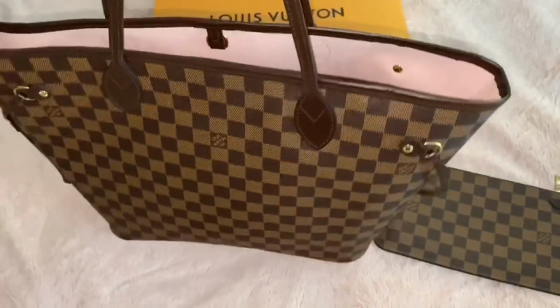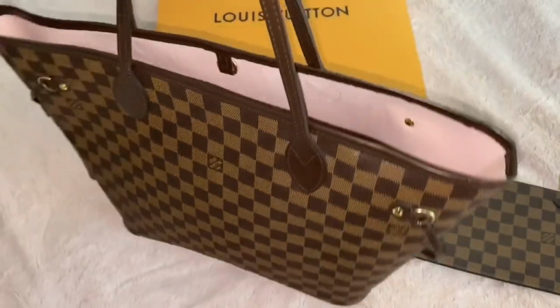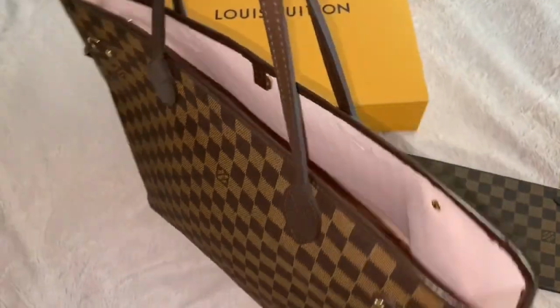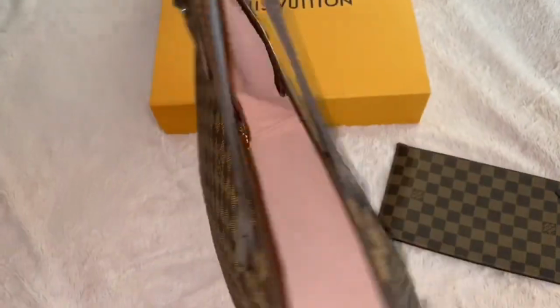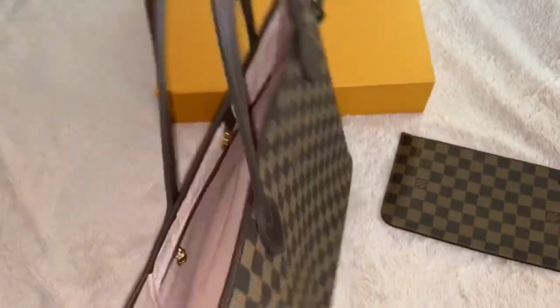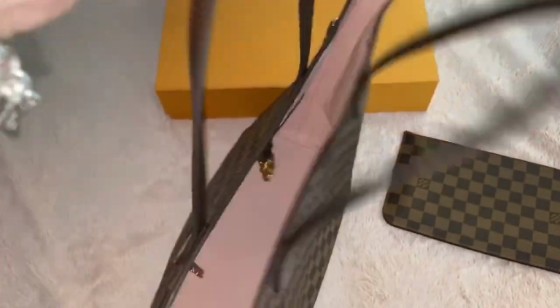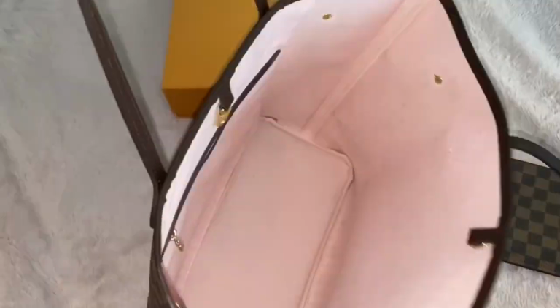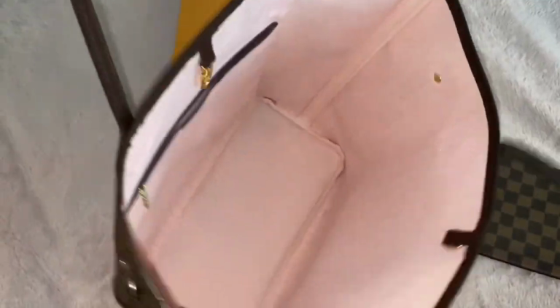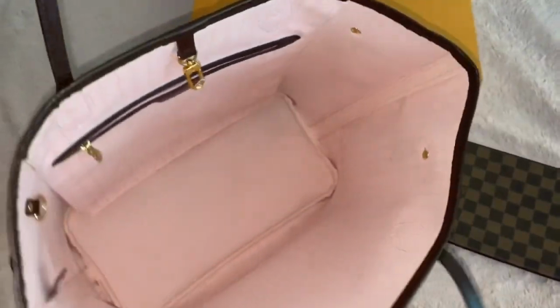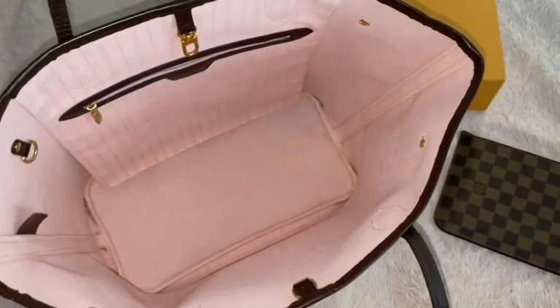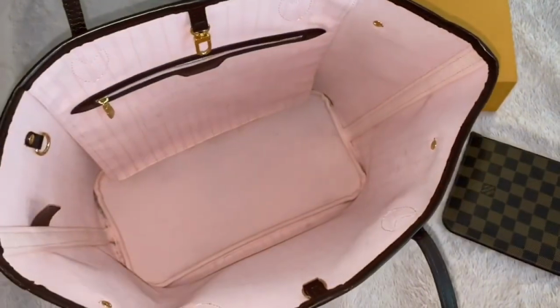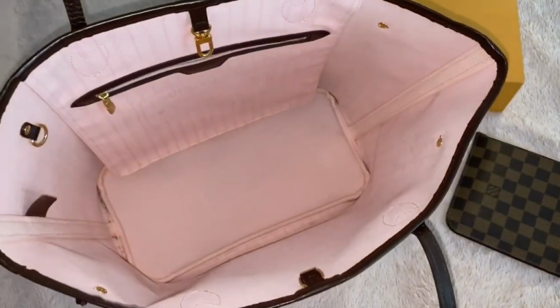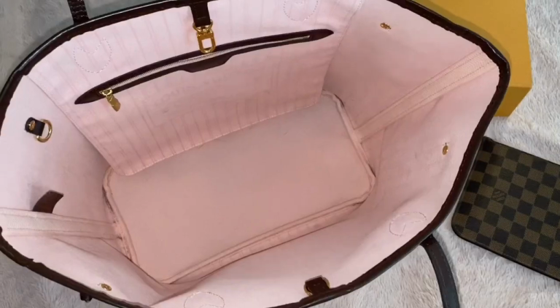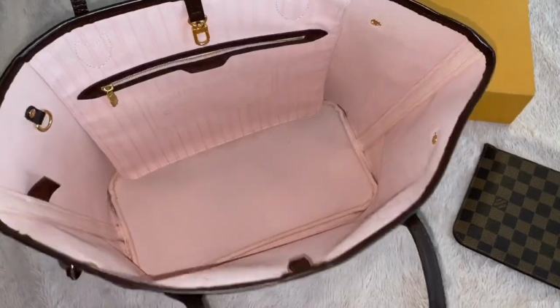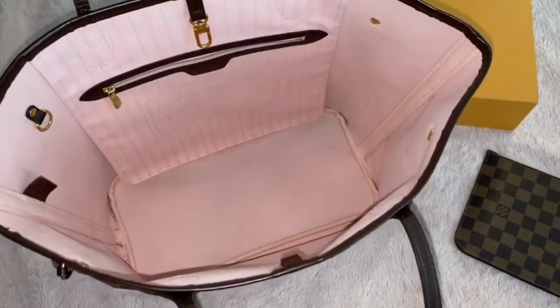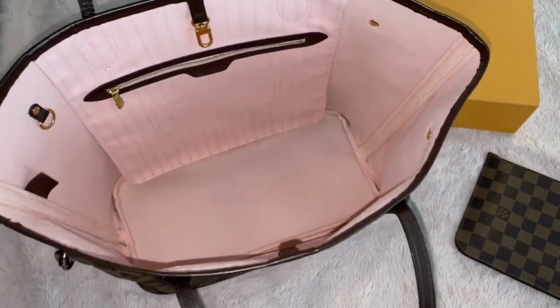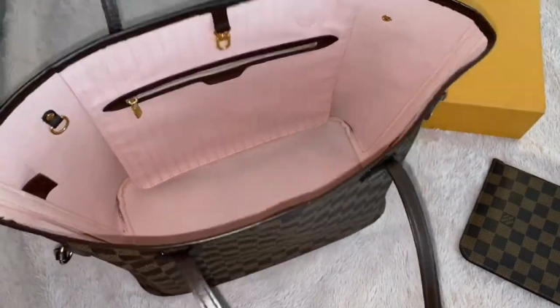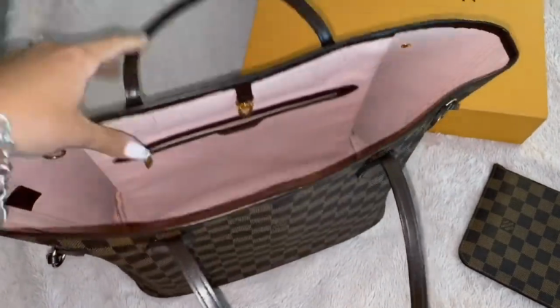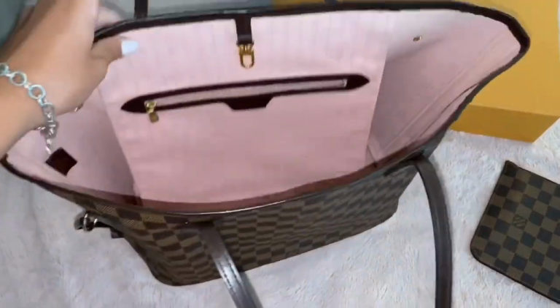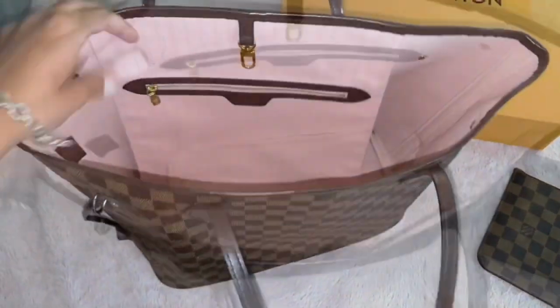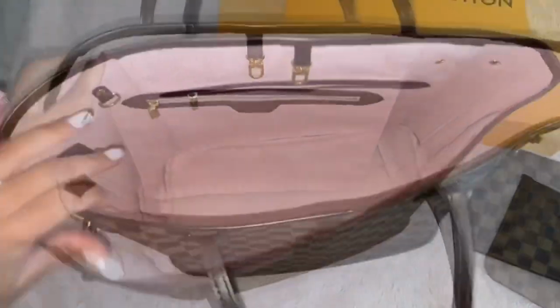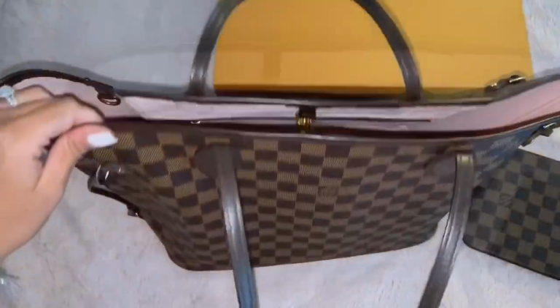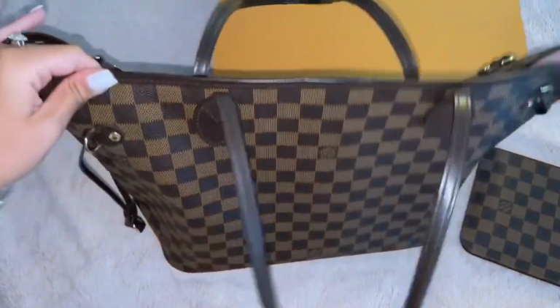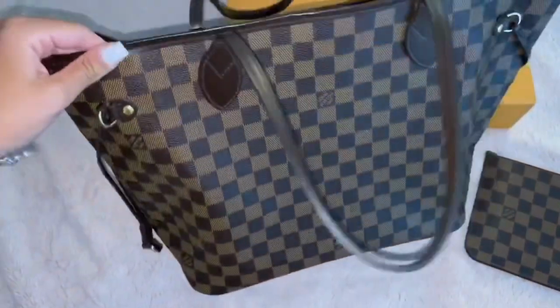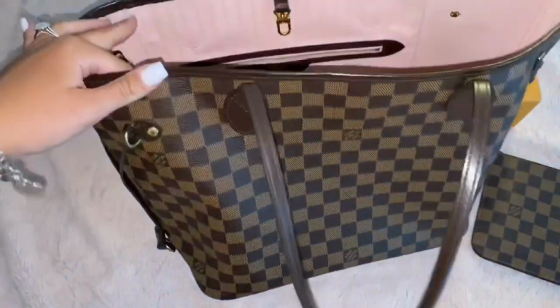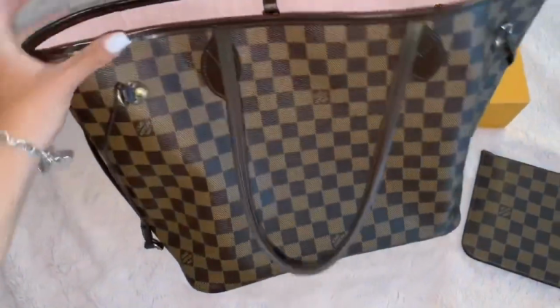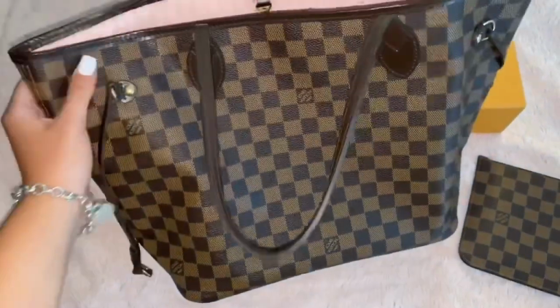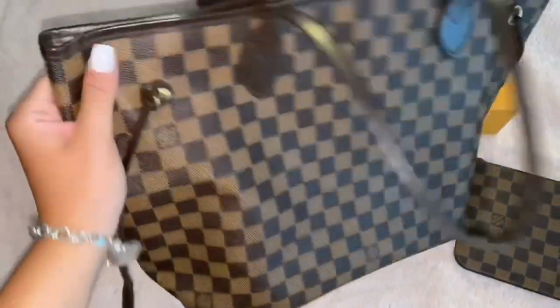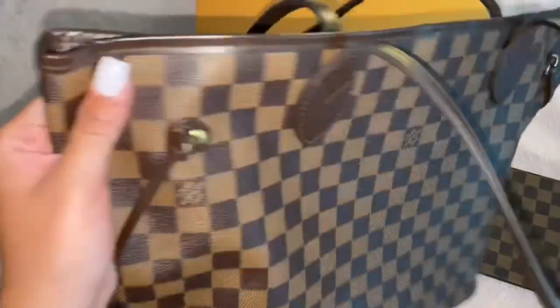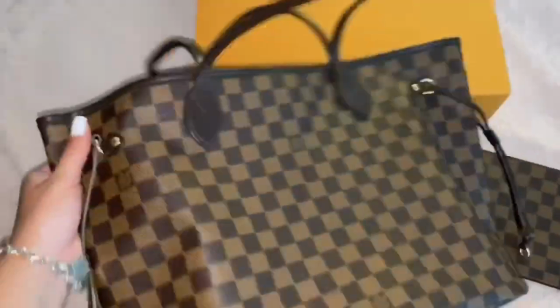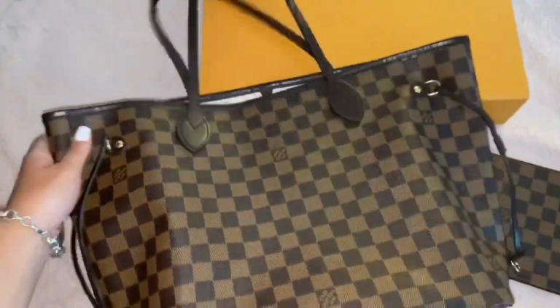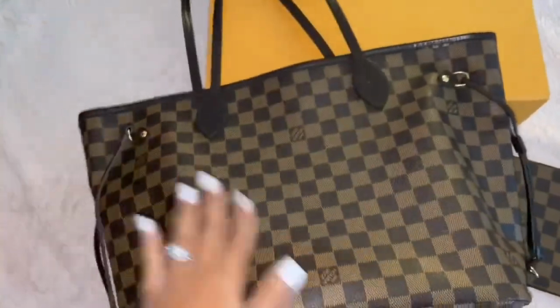That's how it looks, and also the Rose Ballerine interior. So I'm going to first talk about the pros of having this purse. There are many pros, honestly.